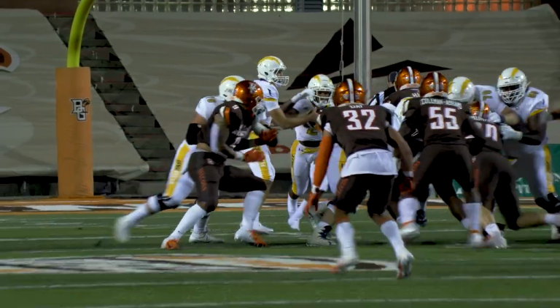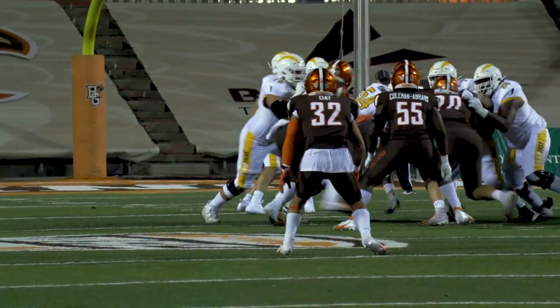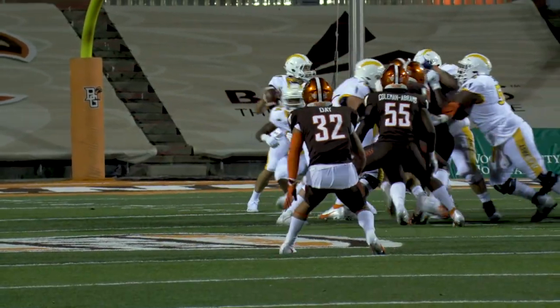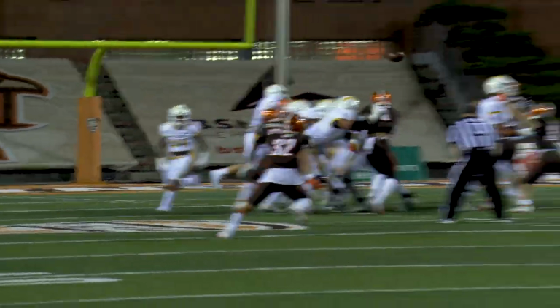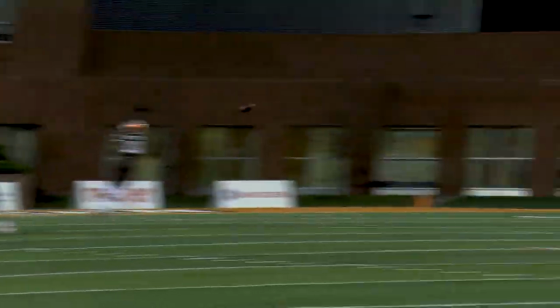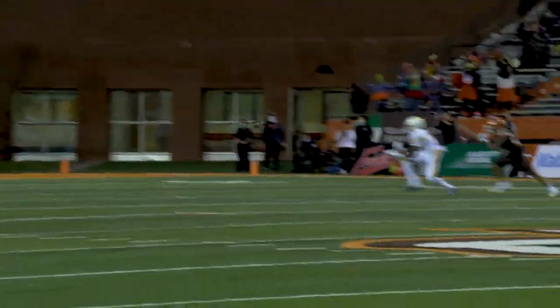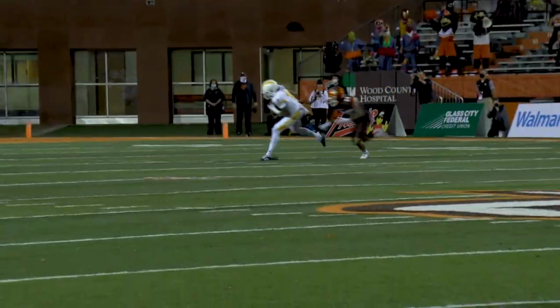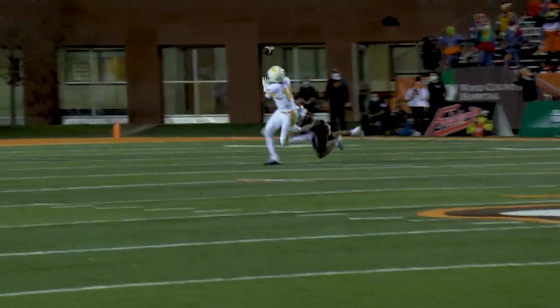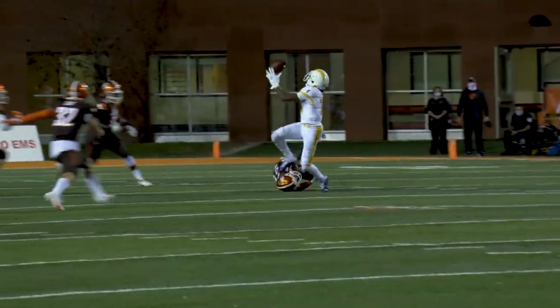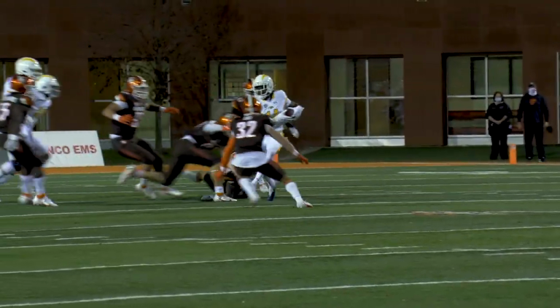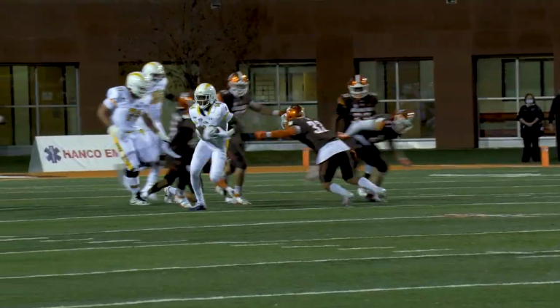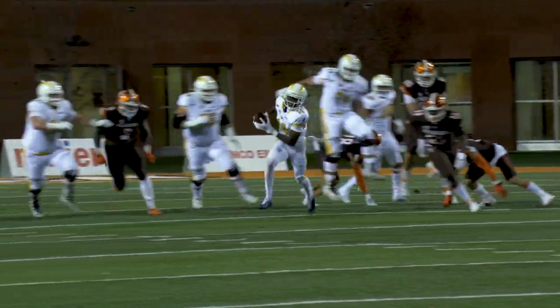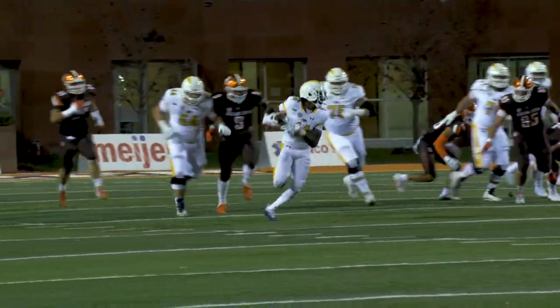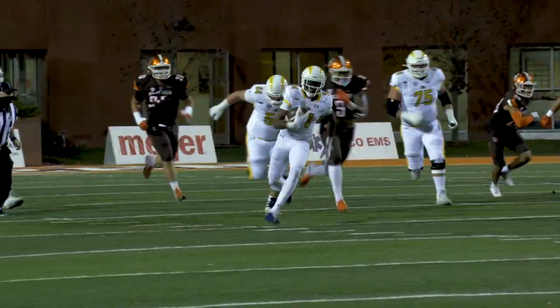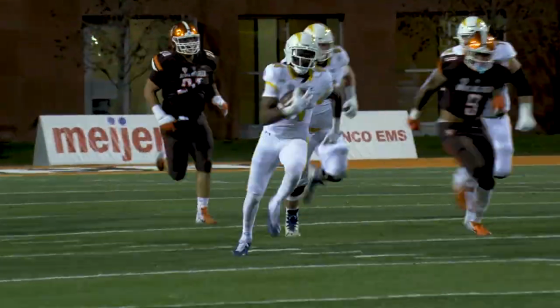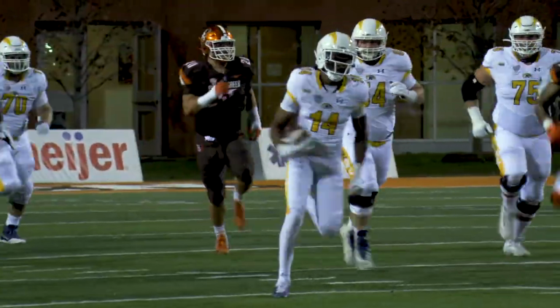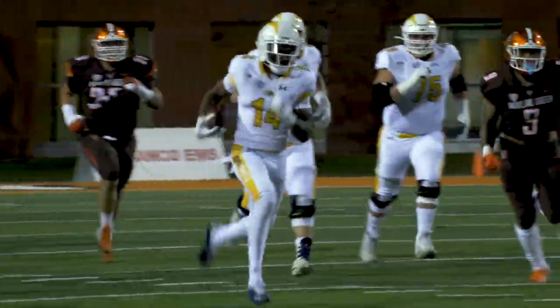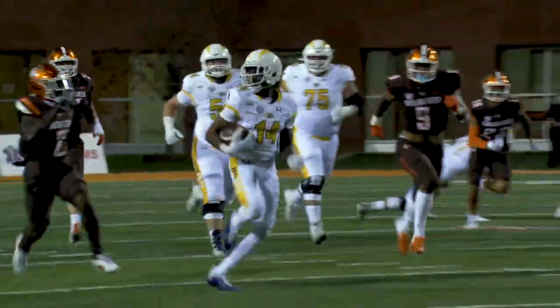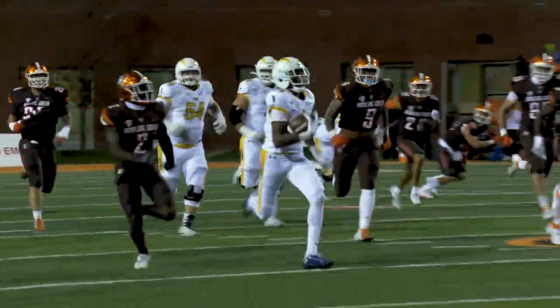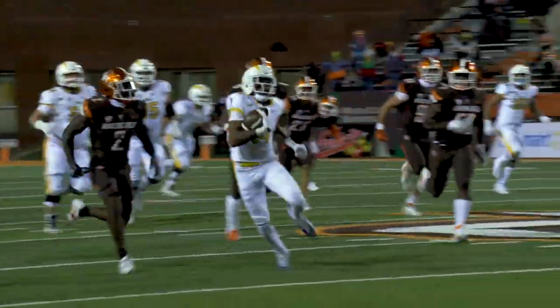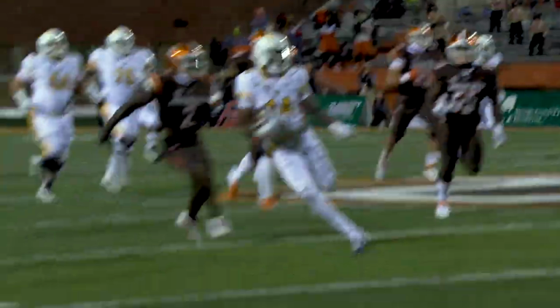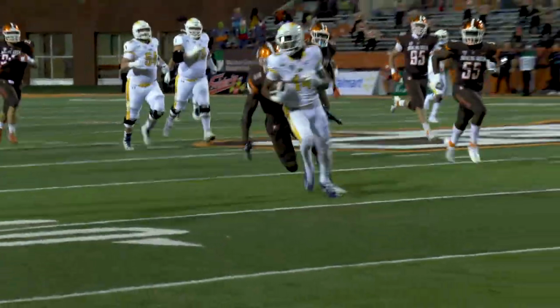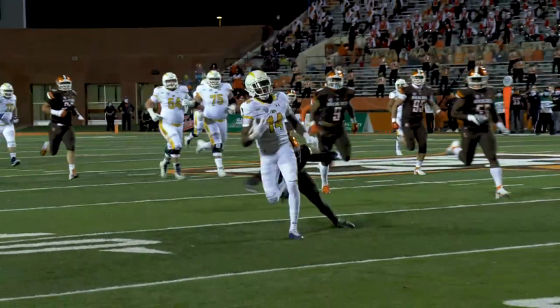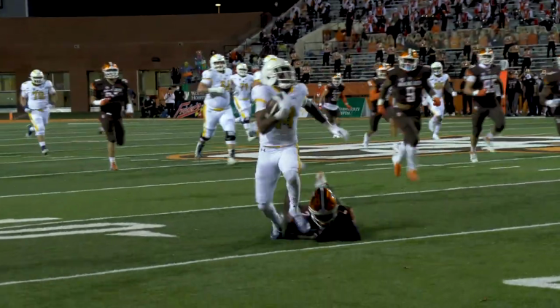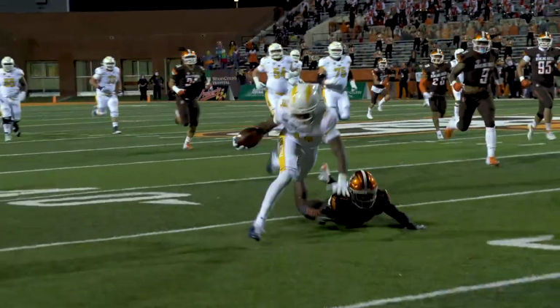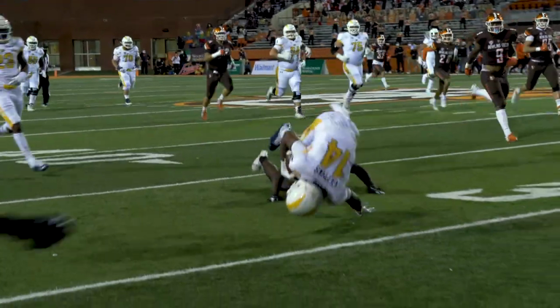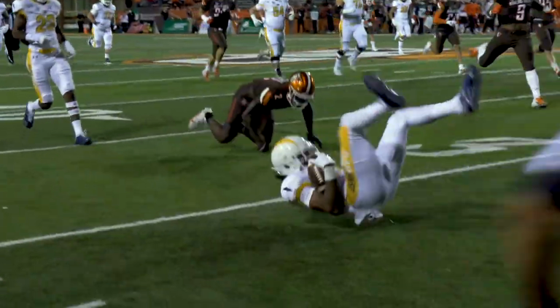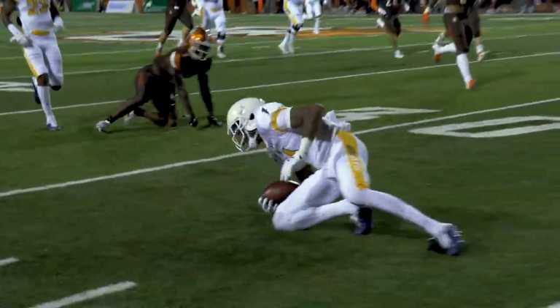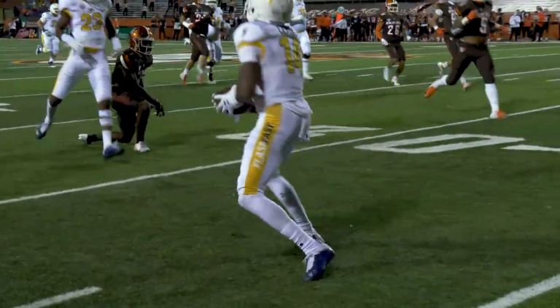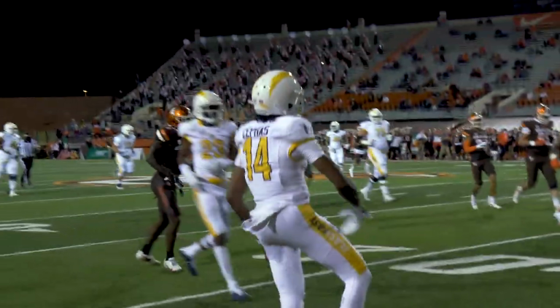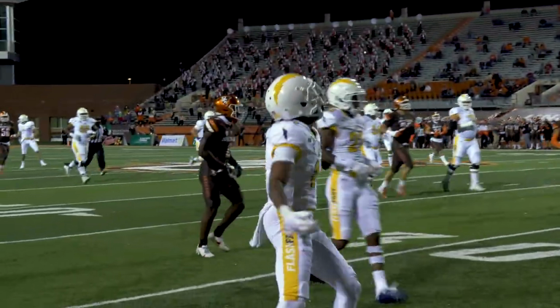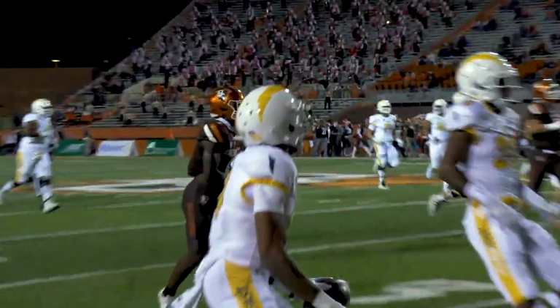Isaiah McCoy, back to throw is Crumb, he fires over the middle and it is caught at the 30 yard line. To the 35, to the 40, to midfield, to the 40 yard line, to the 30 yard line, and inside the 30, then 28.